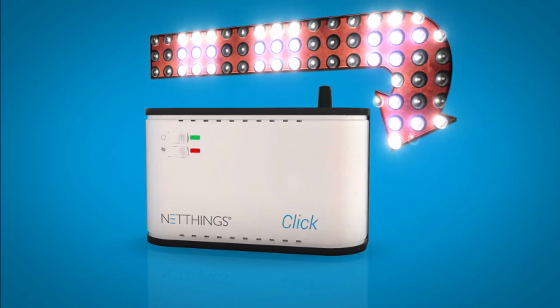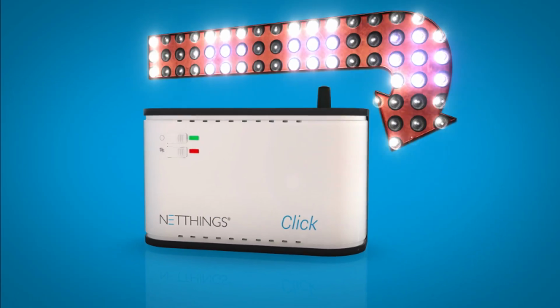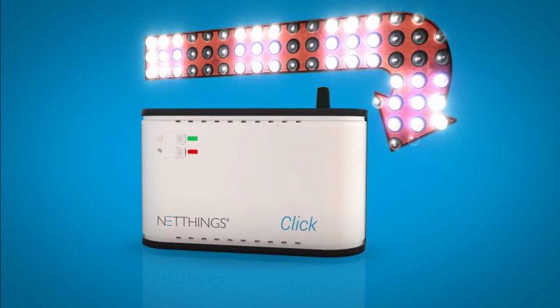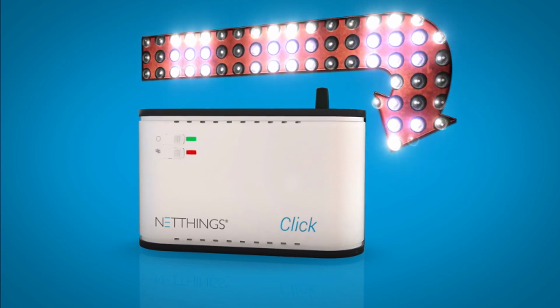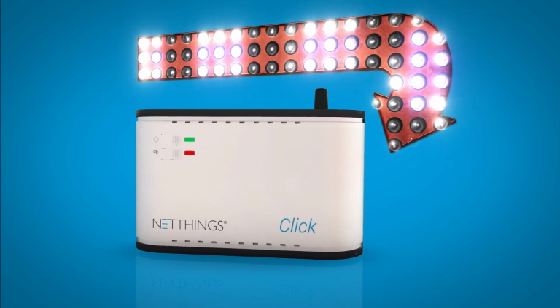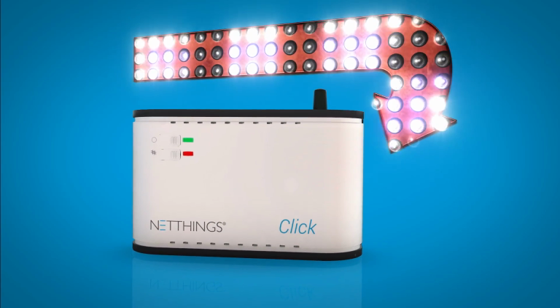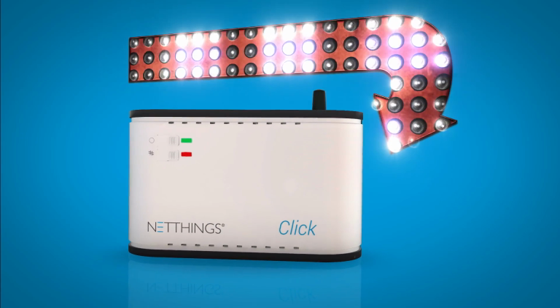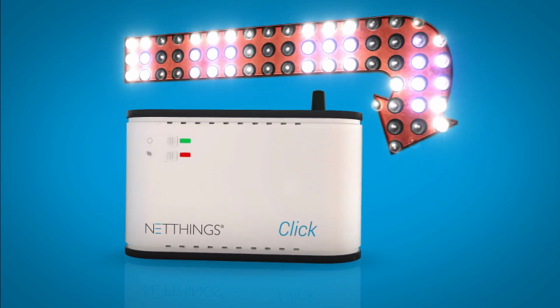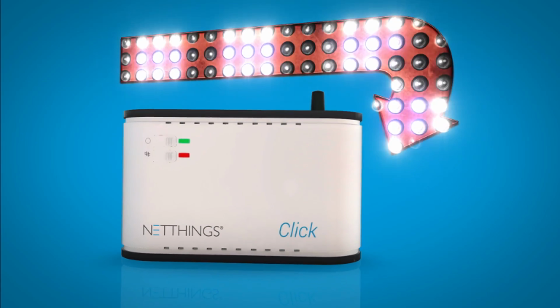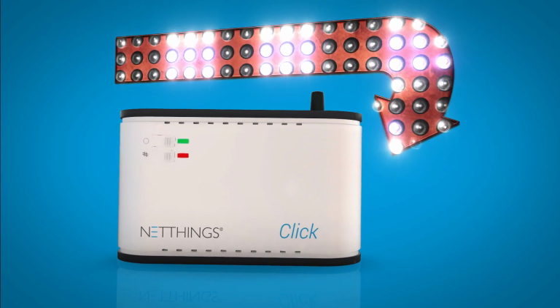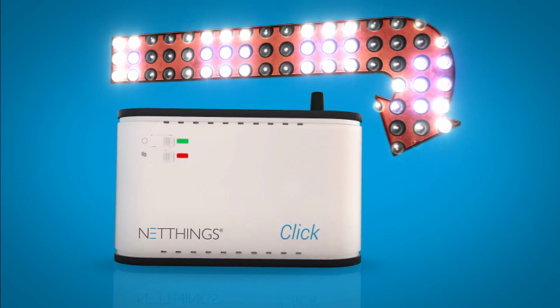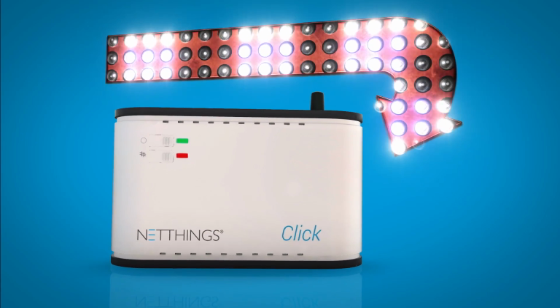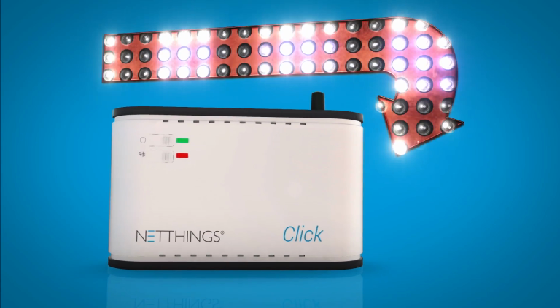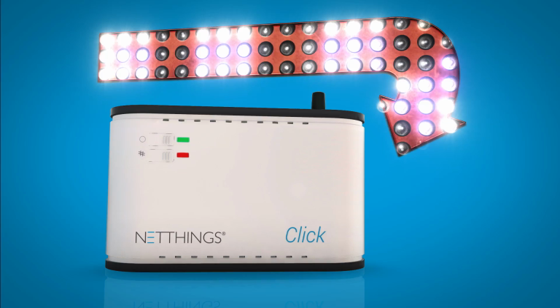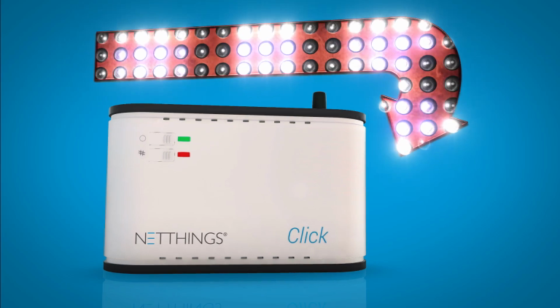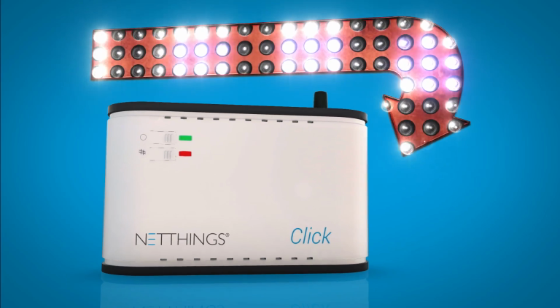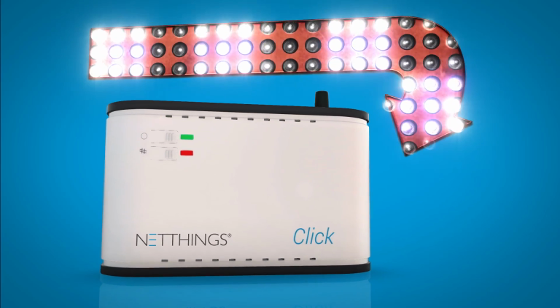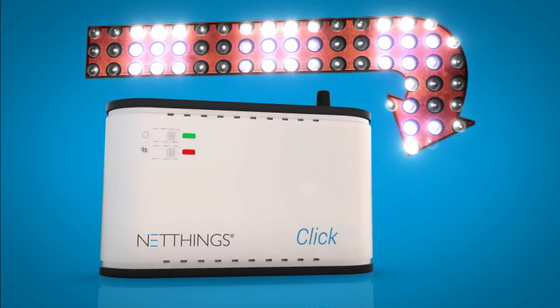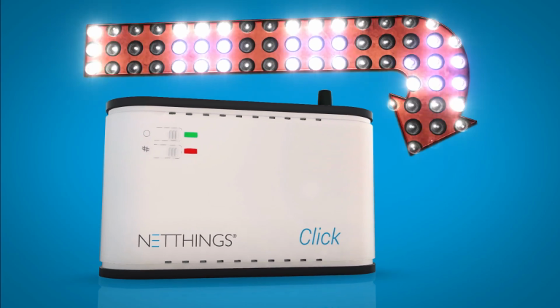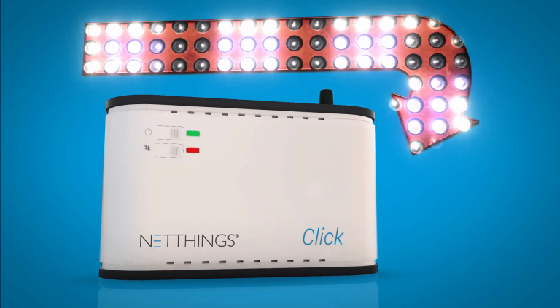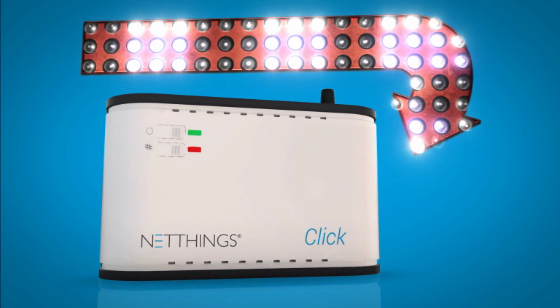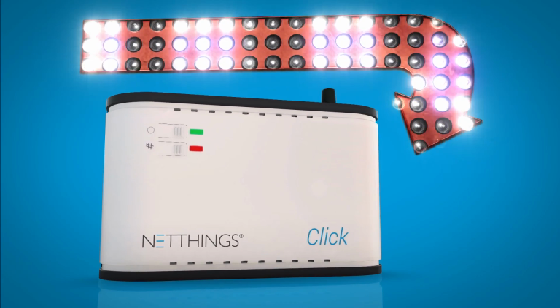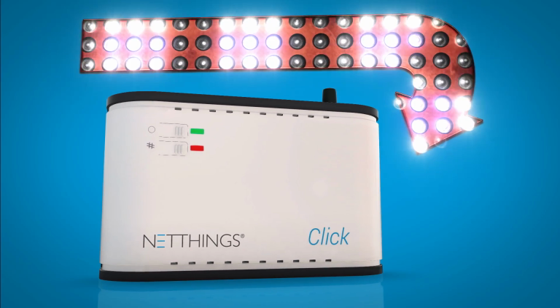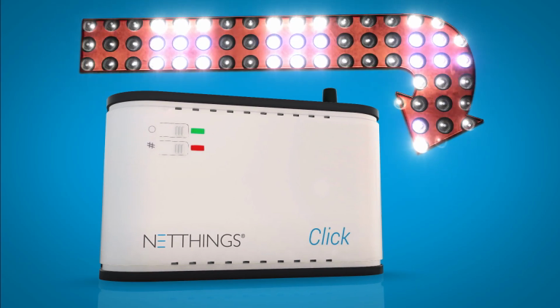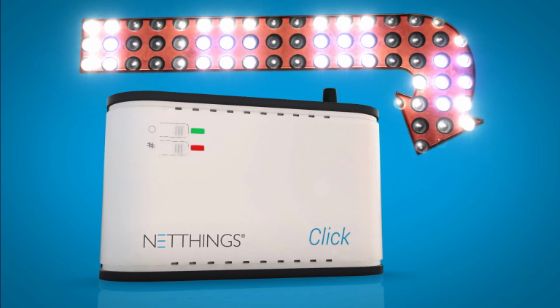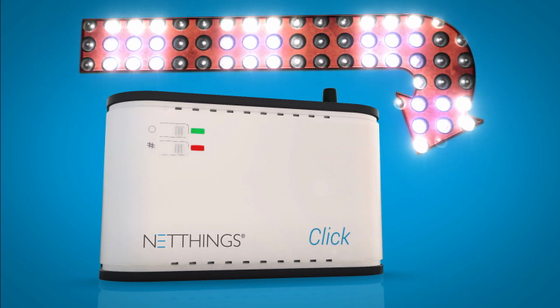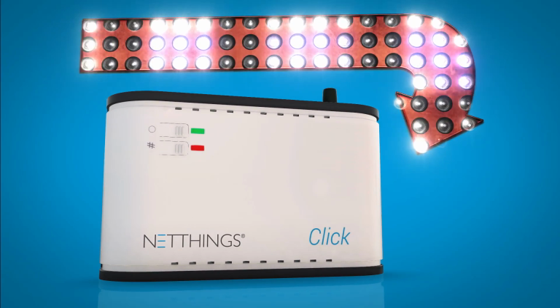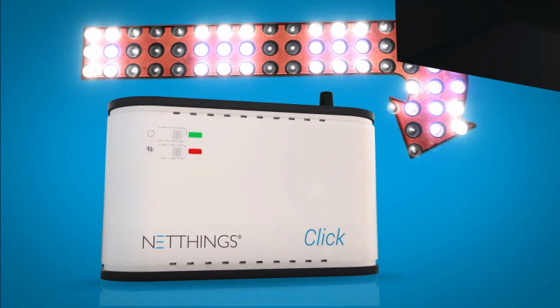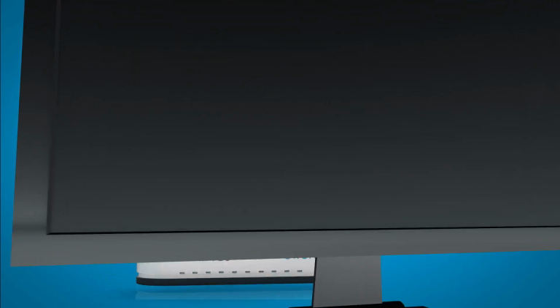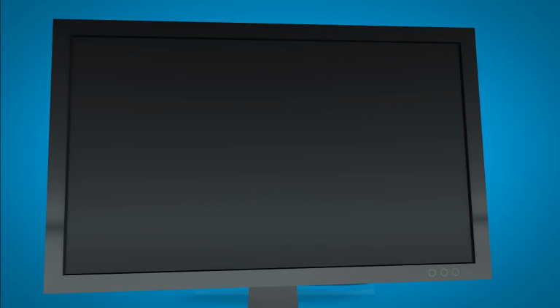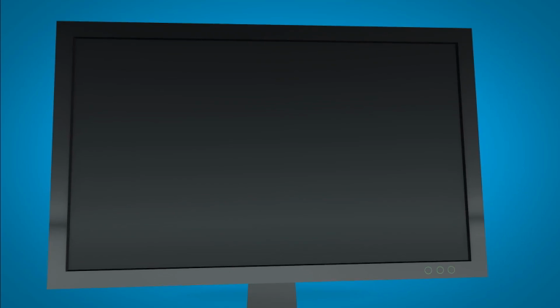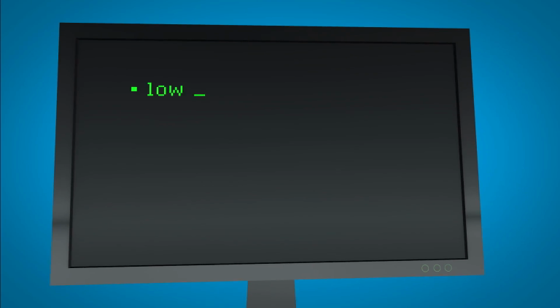That's why we created NetThings Click — a smarter energy management system that will monitor and control energy for your business.